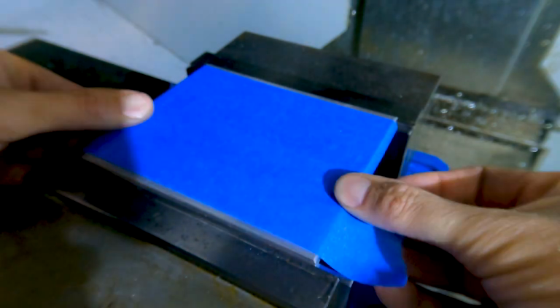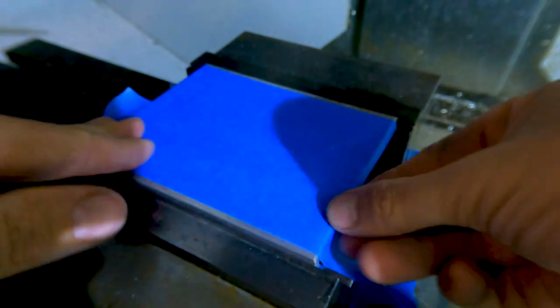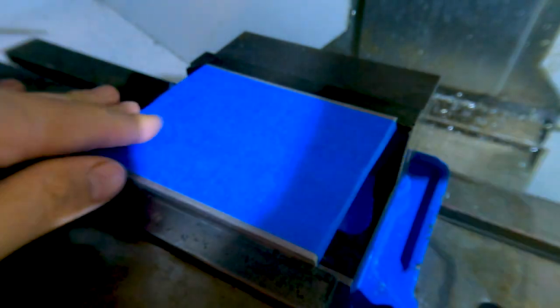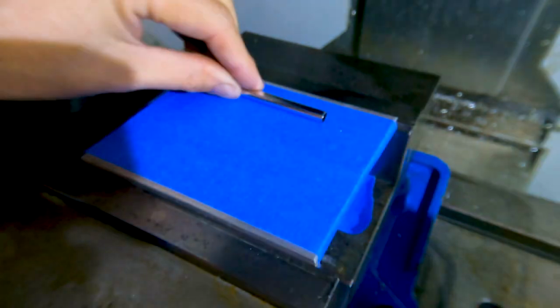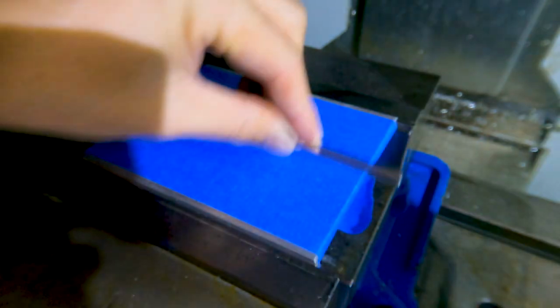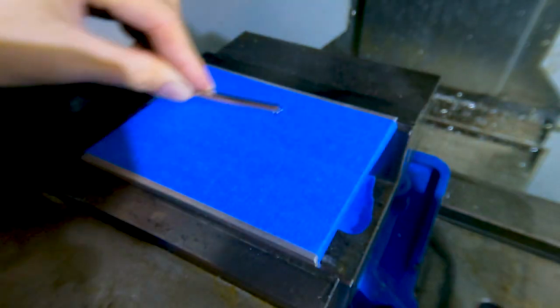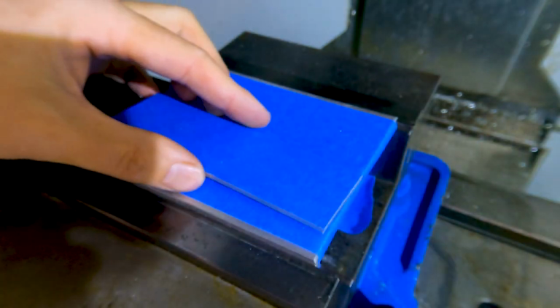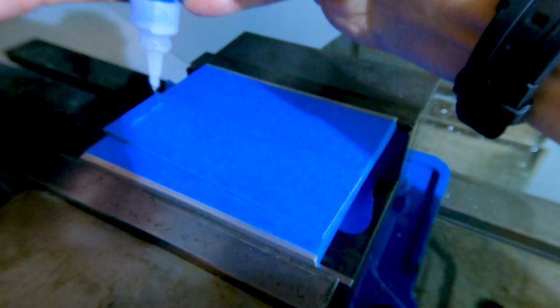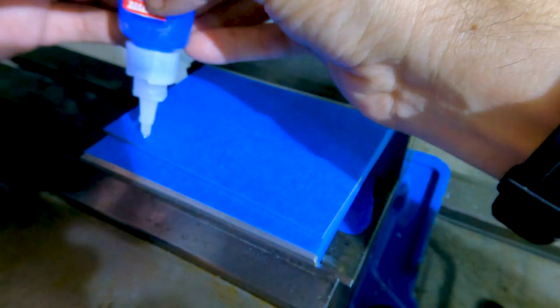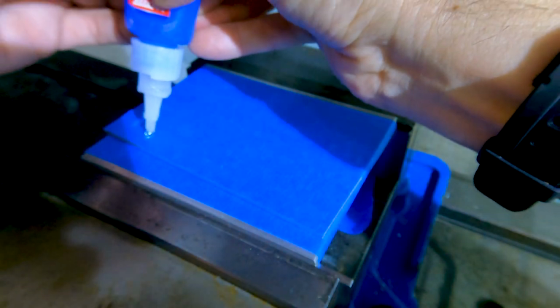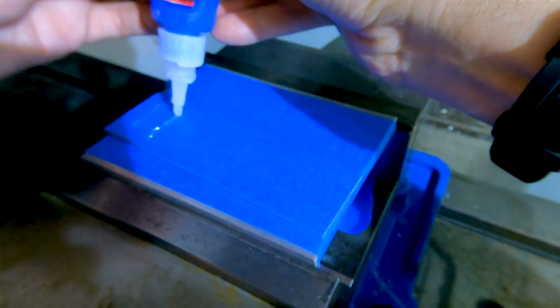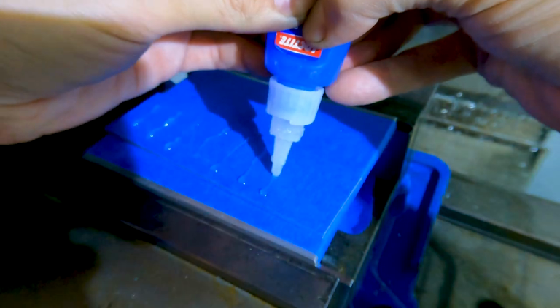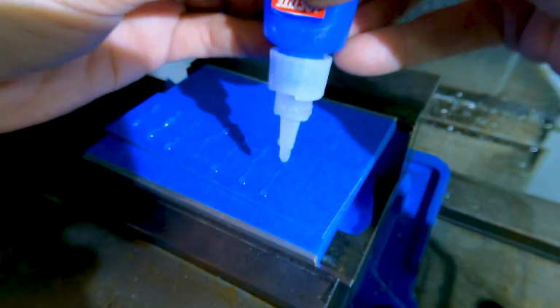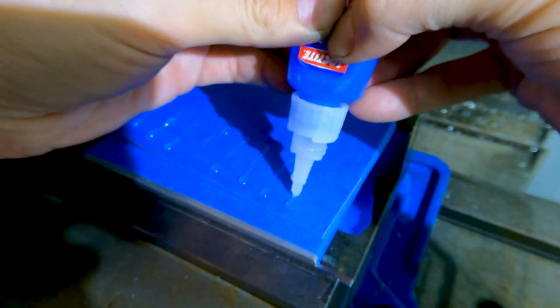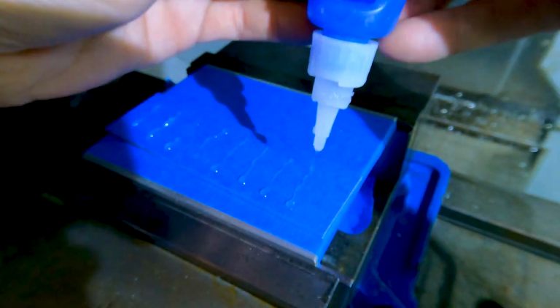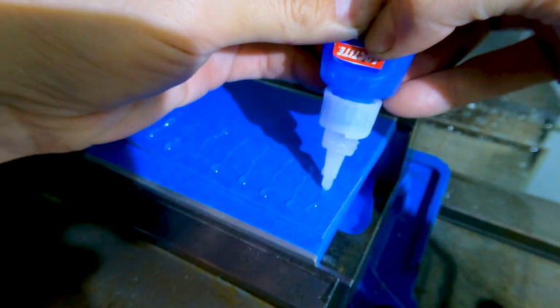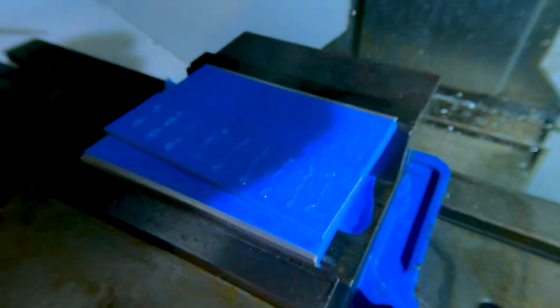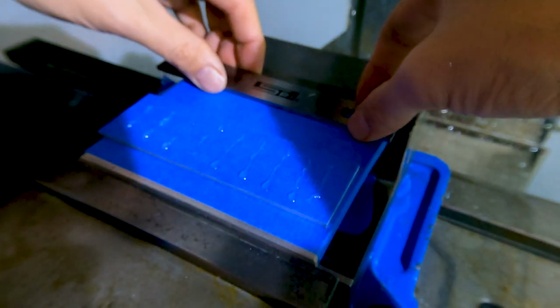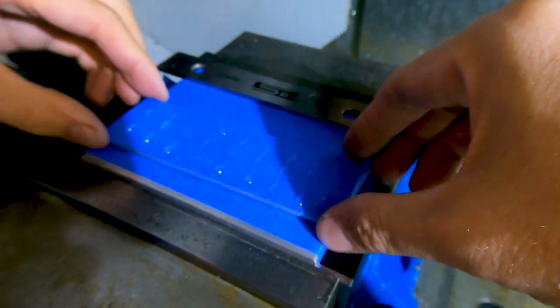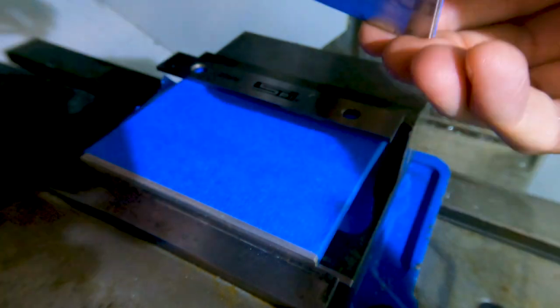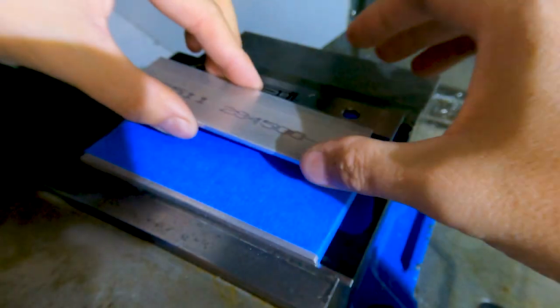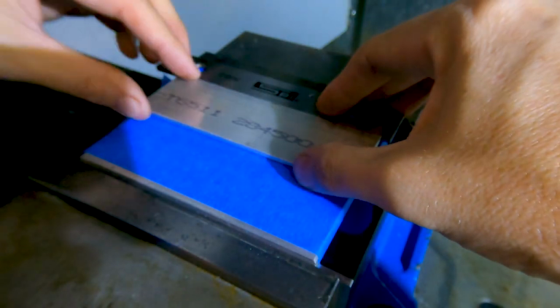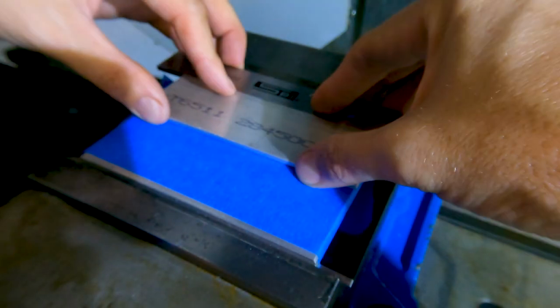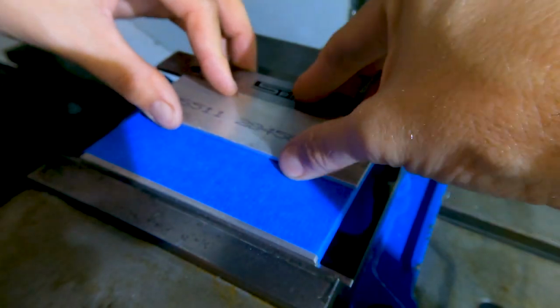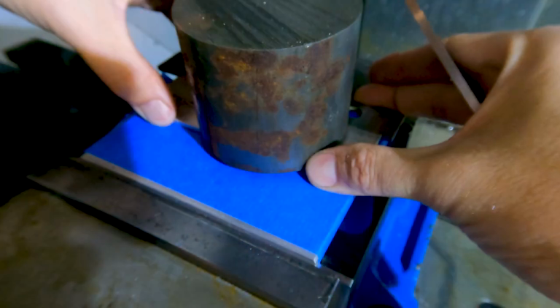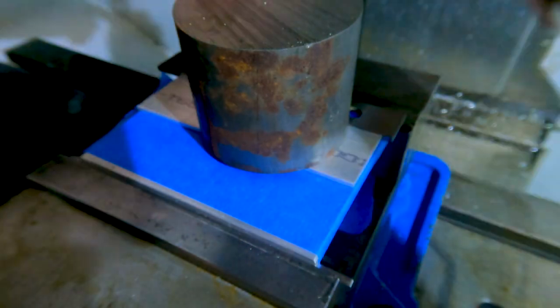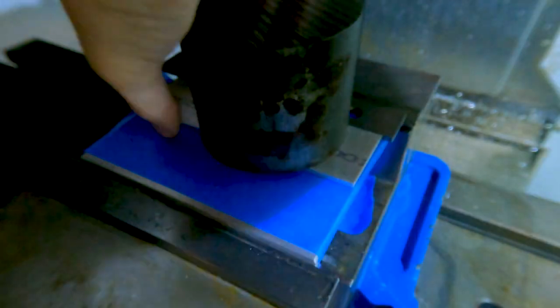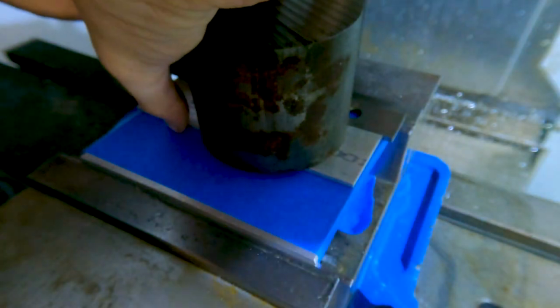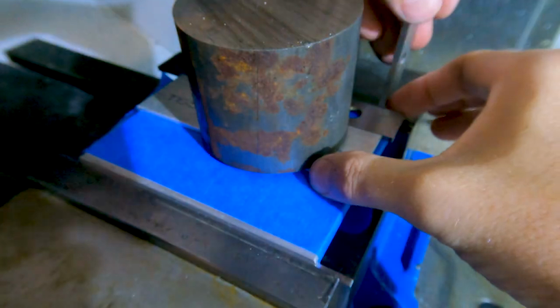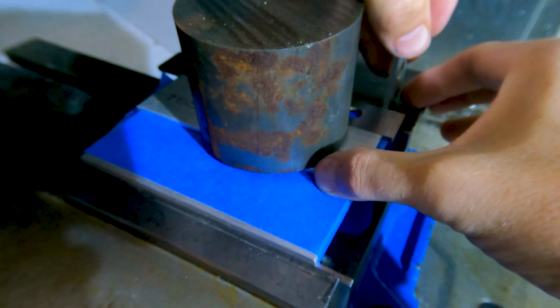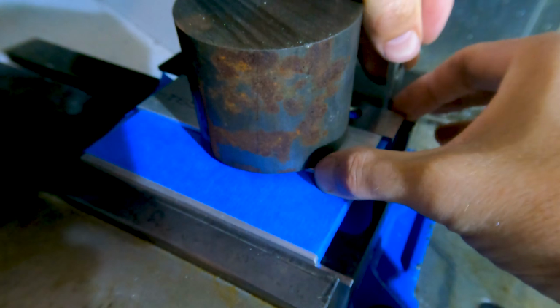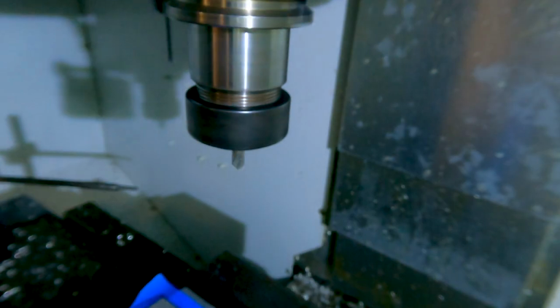The key is to put painters tape on the raw stock as well as a sacrificial plate, and then glue the two tape surfaces together. I placed a weight on the raw stock and waited a few minutes for the glue to set up.